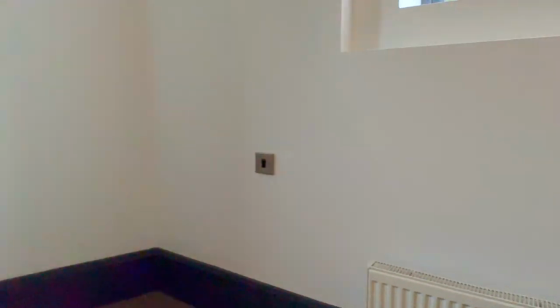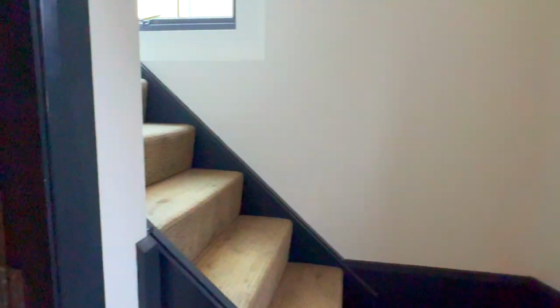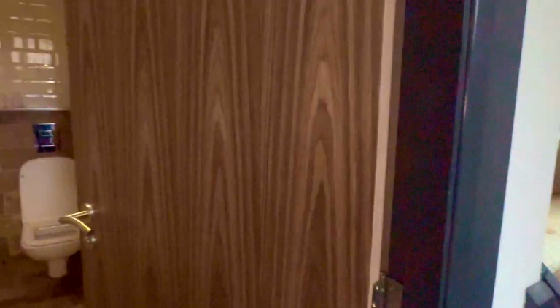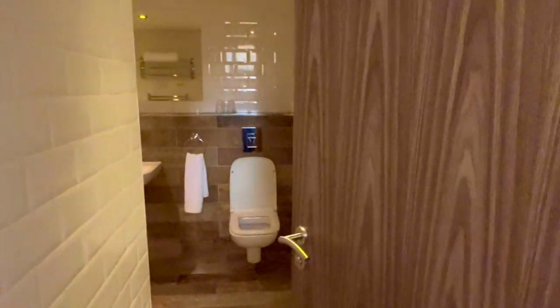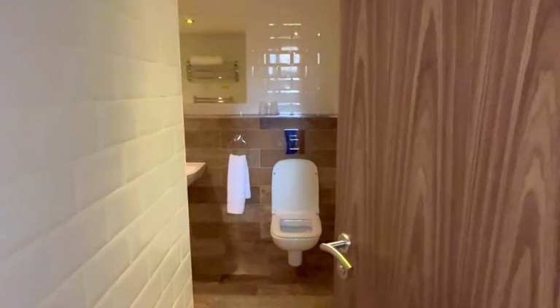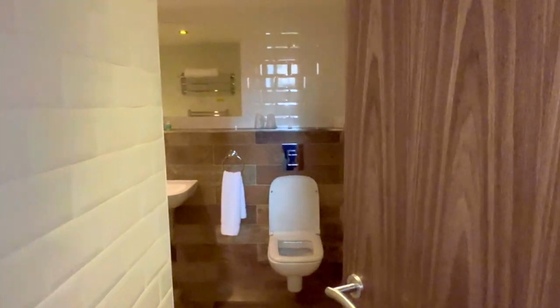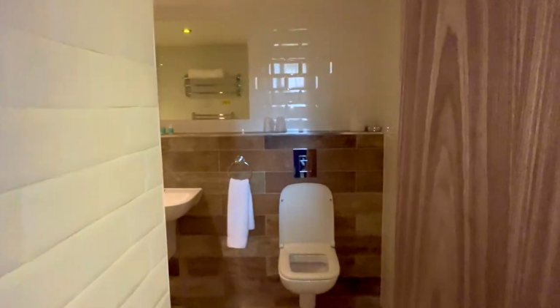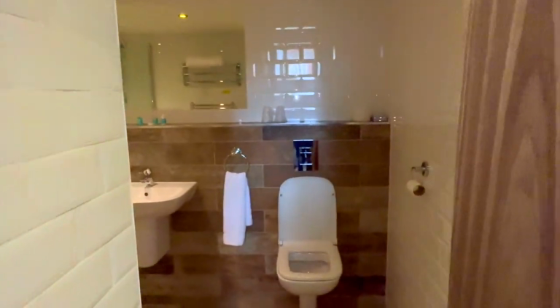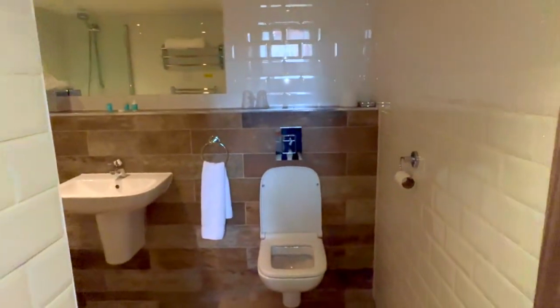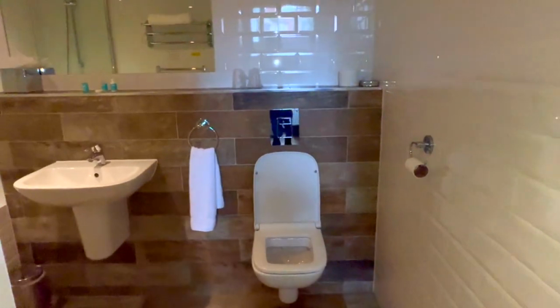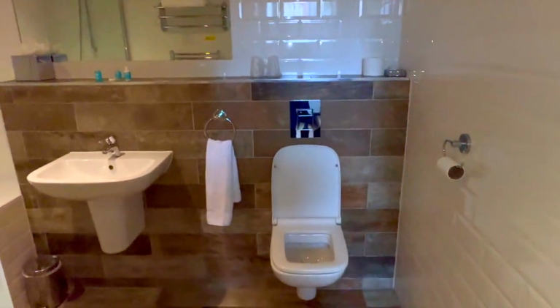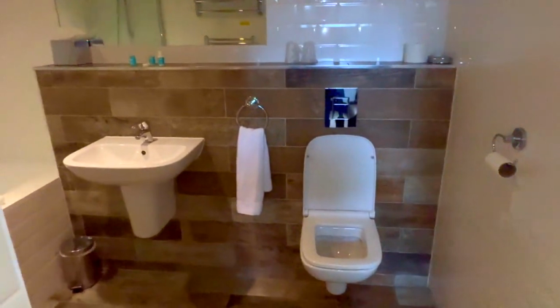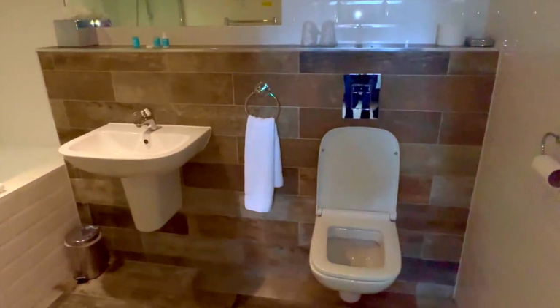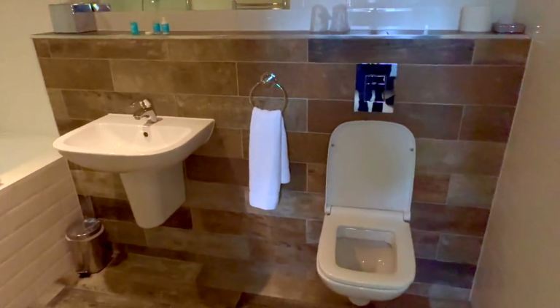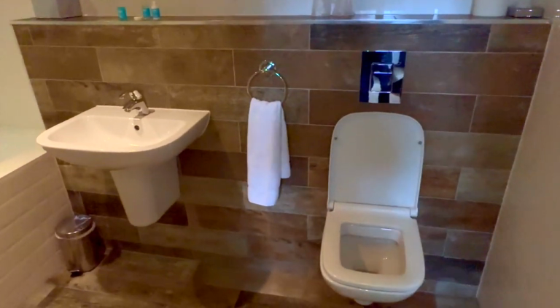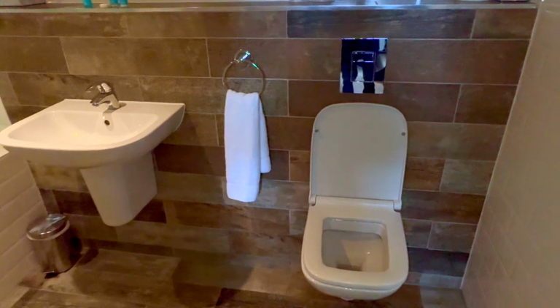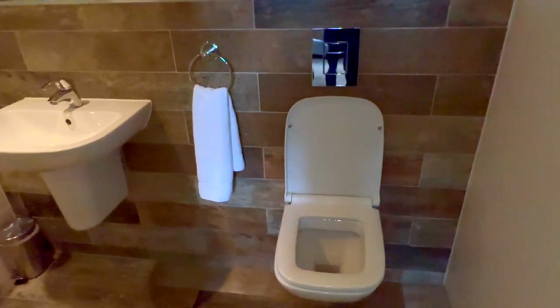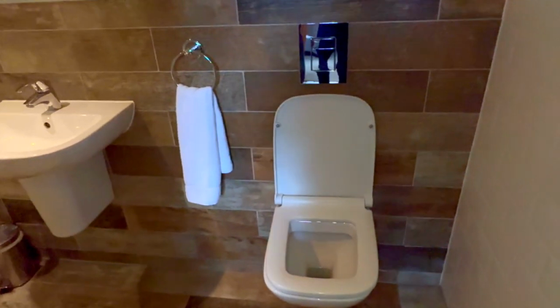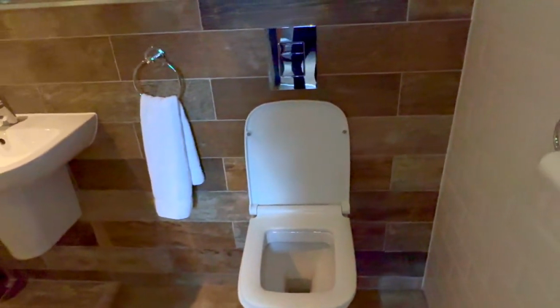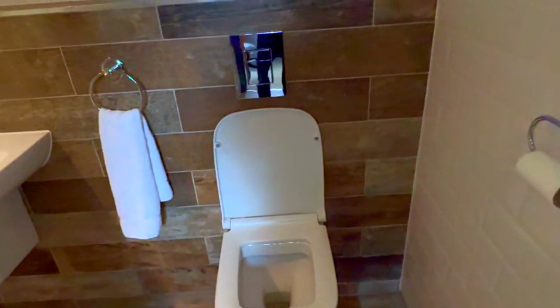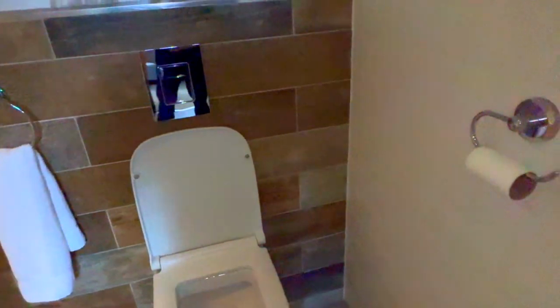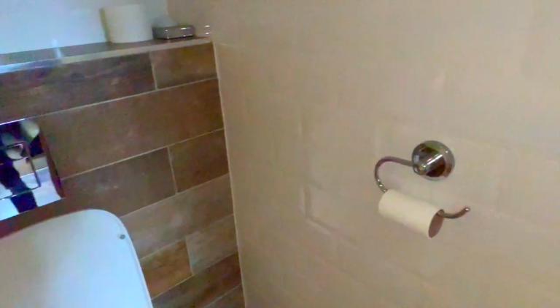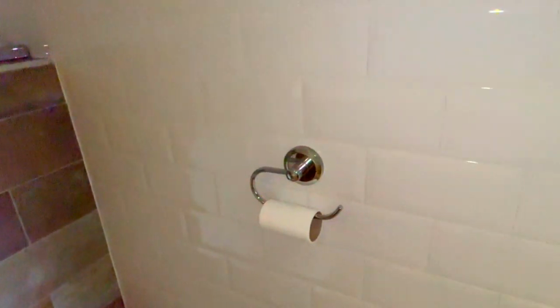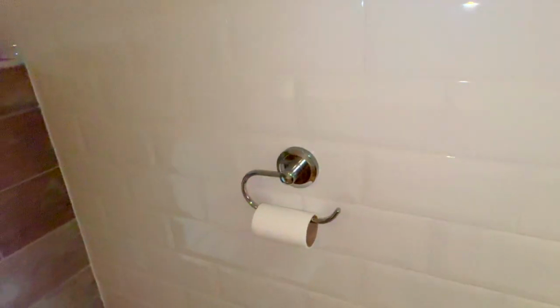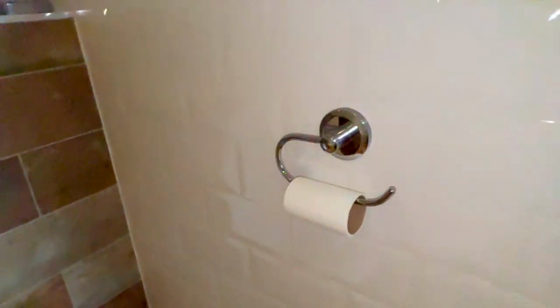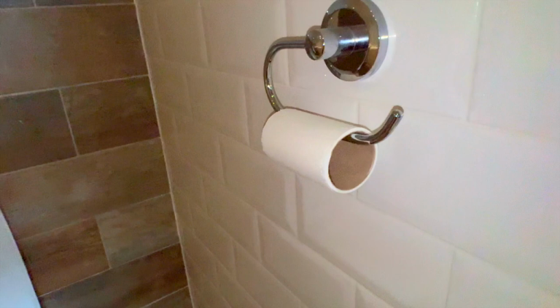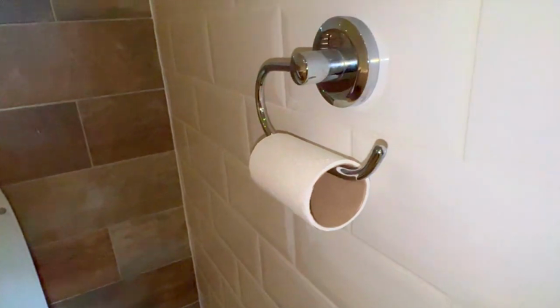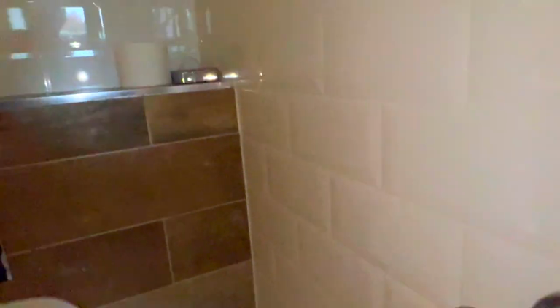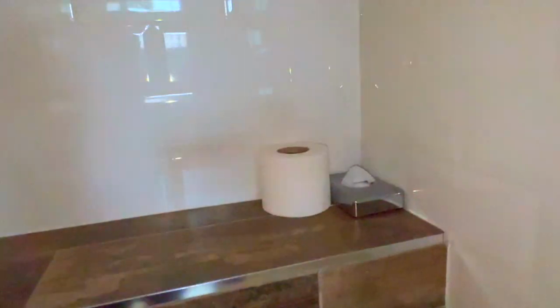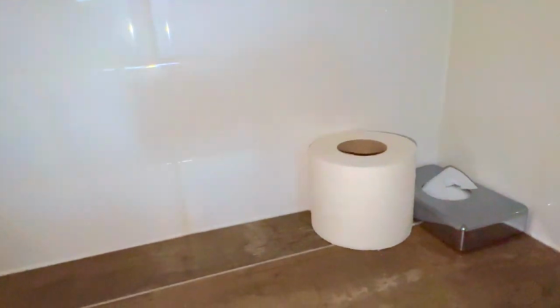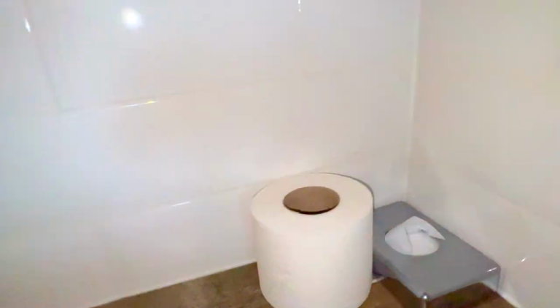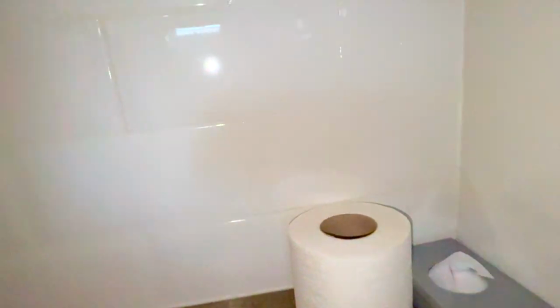Through here is the 'salle de bains' — also known as the bathroom. I'm practising my French because we're going to France next month, well two months' time. There's a nice clean toilet. There's not much toilet roll on that one, but up here is a spare roll and some tissues.